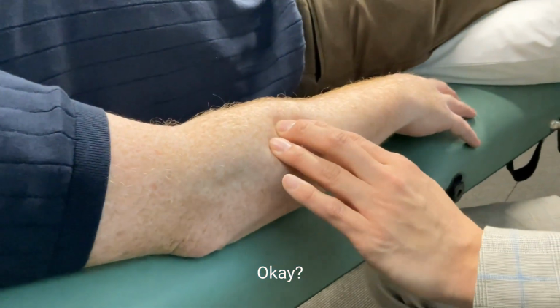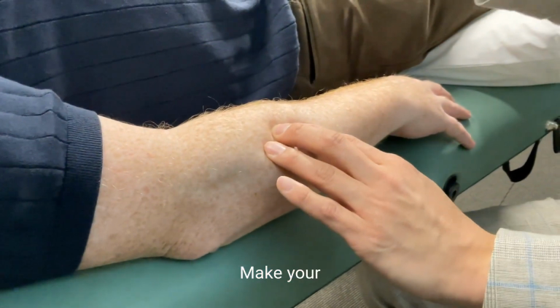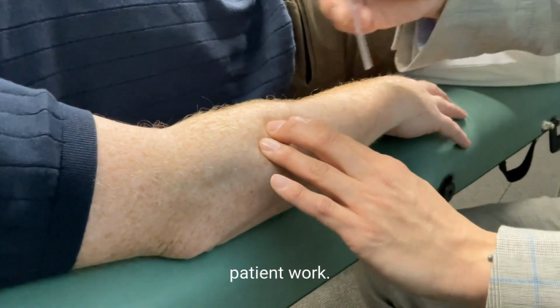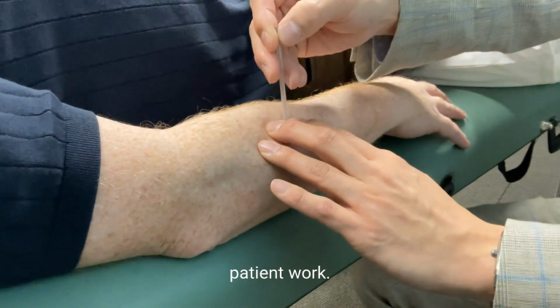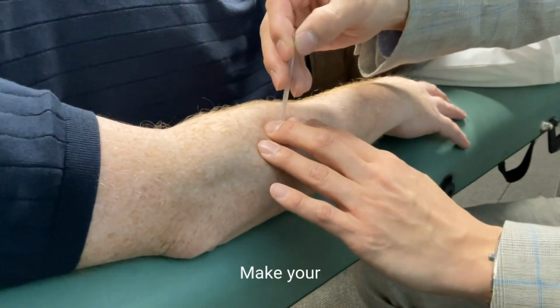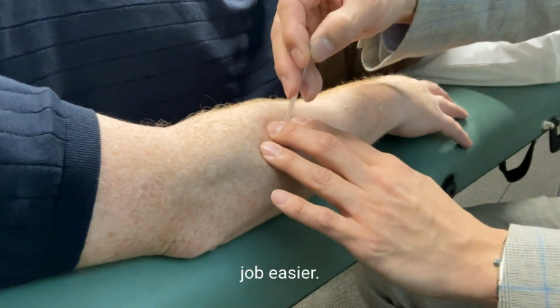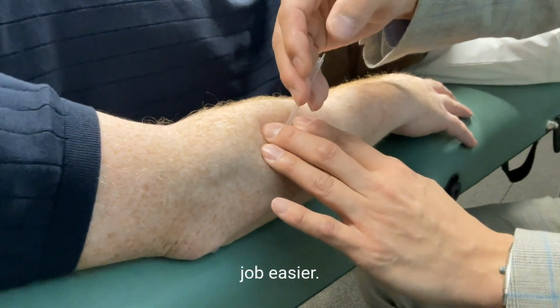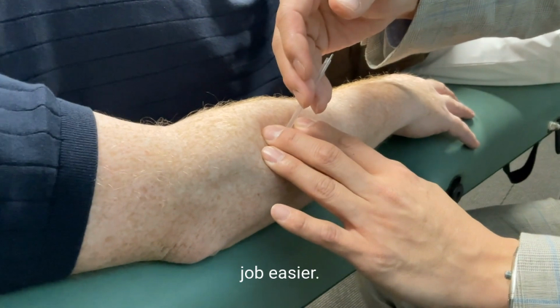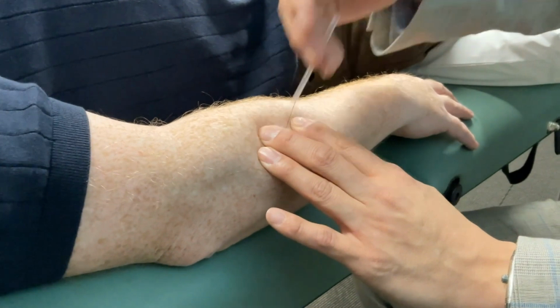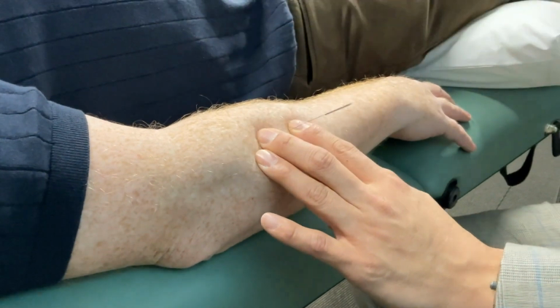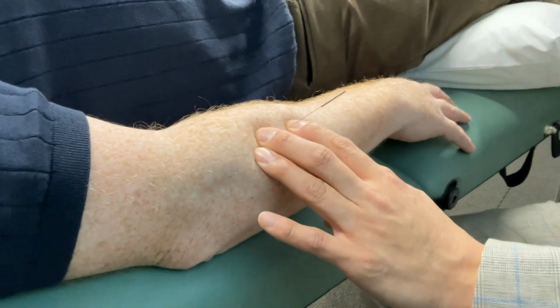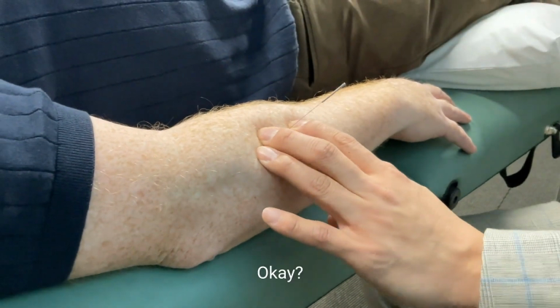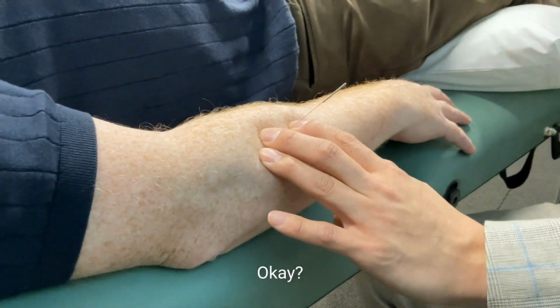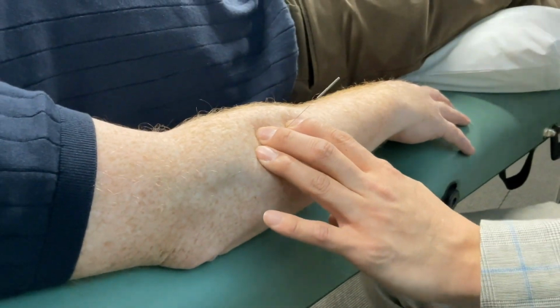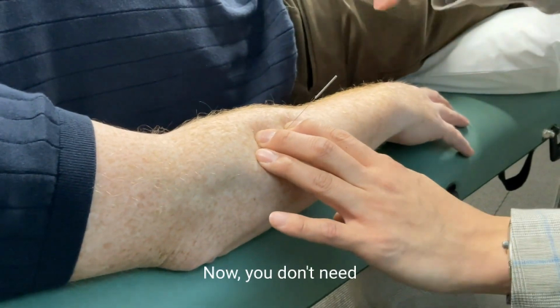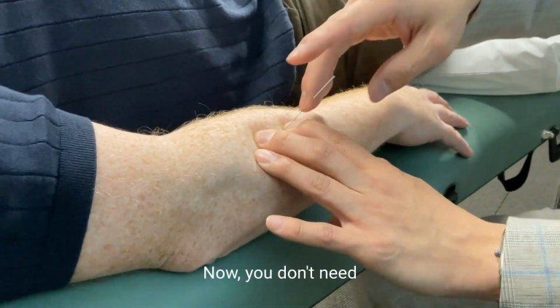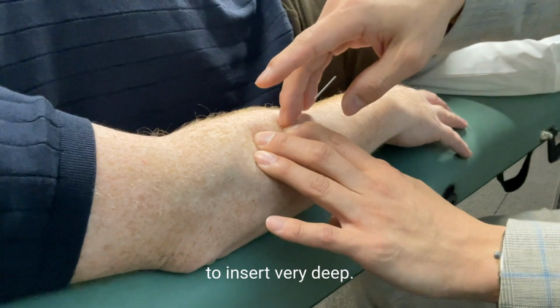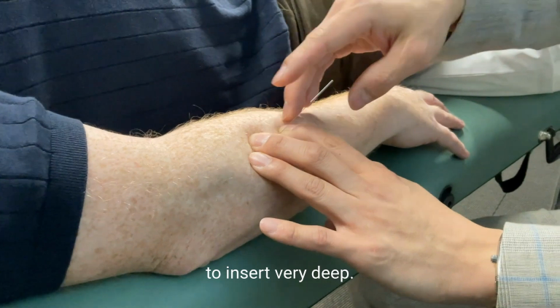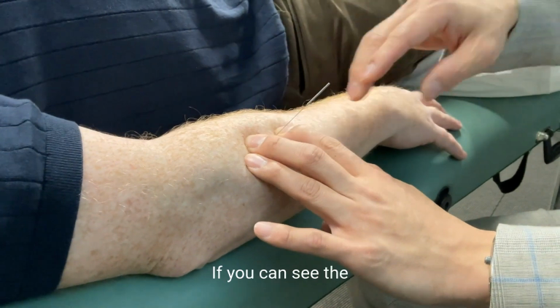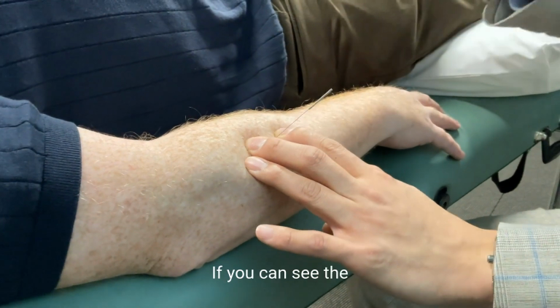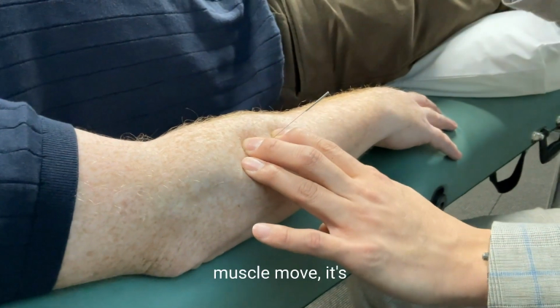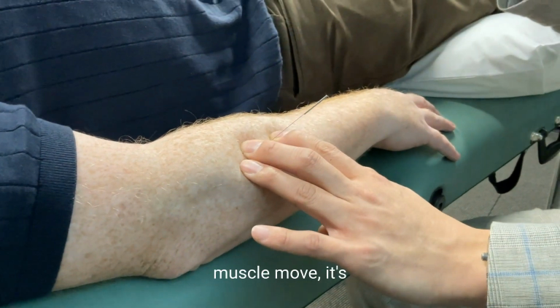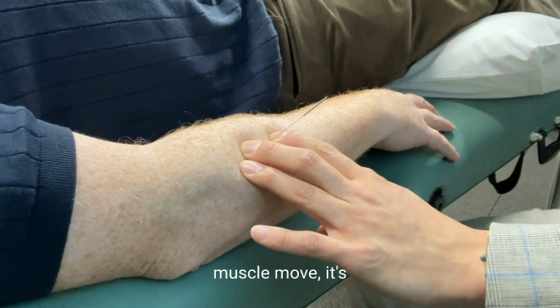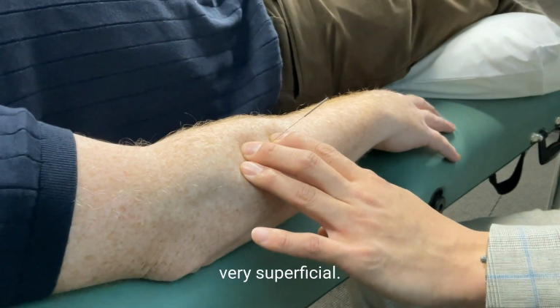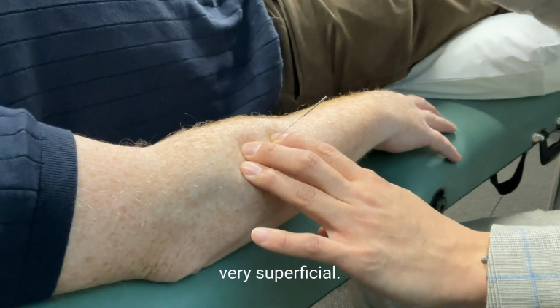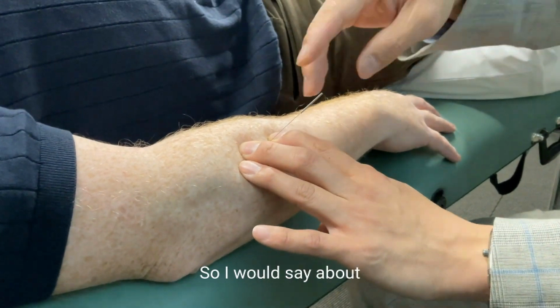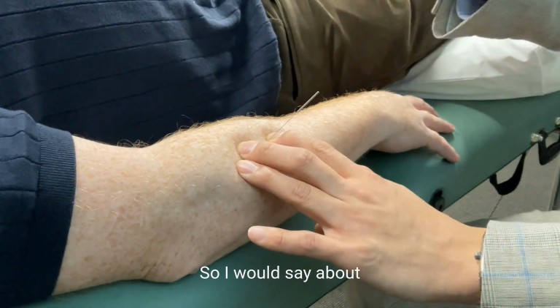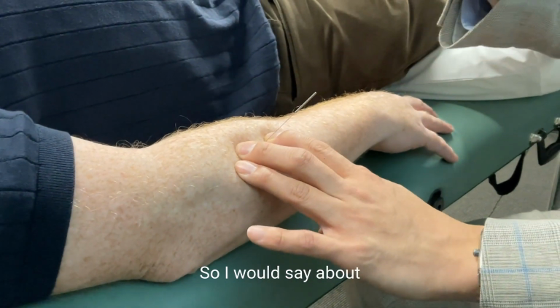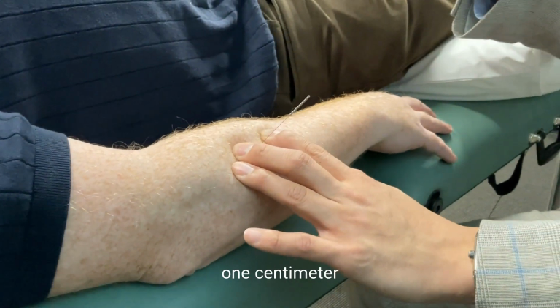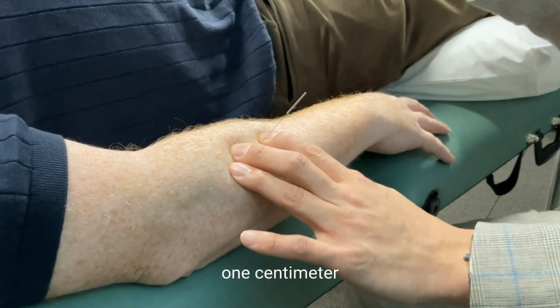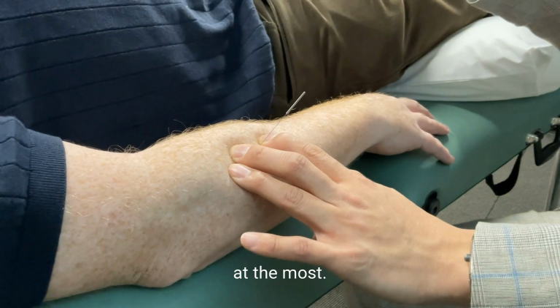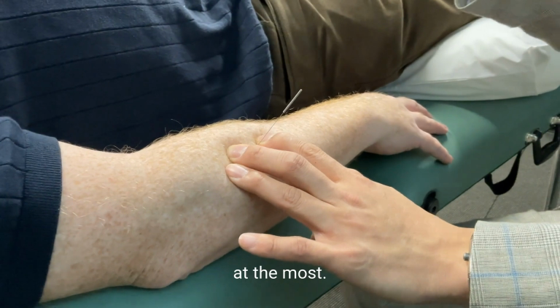Make your patient work, make your job easier. Now you don't need to insert very deep. If you can see the muscle move, it's very superficial — I would say about one centimeter at the most.